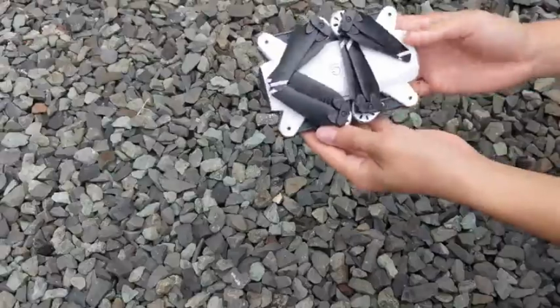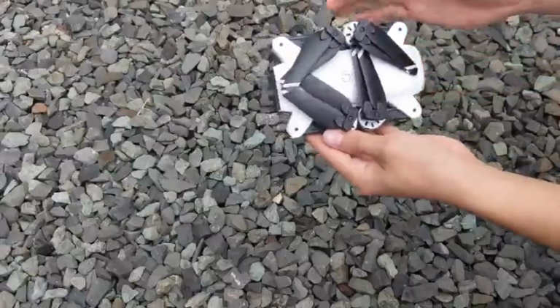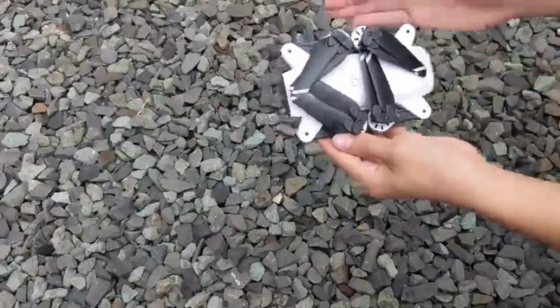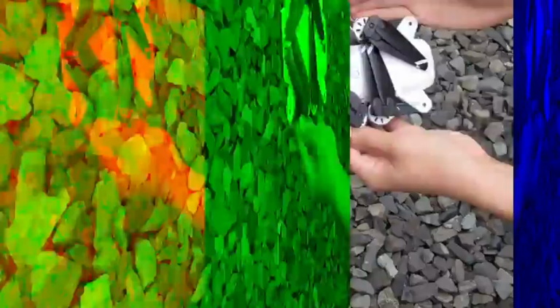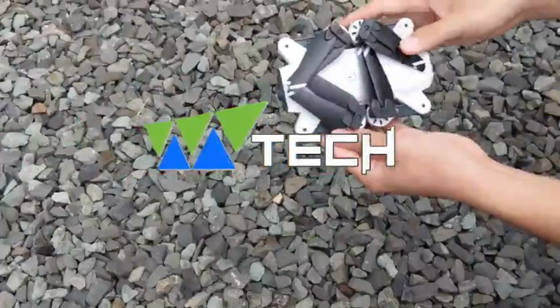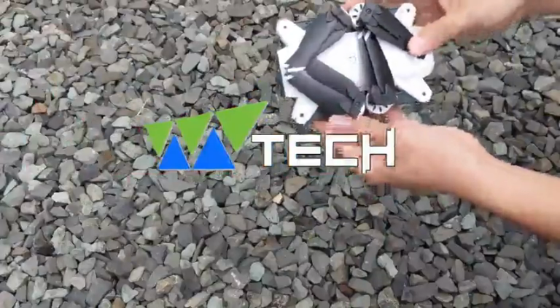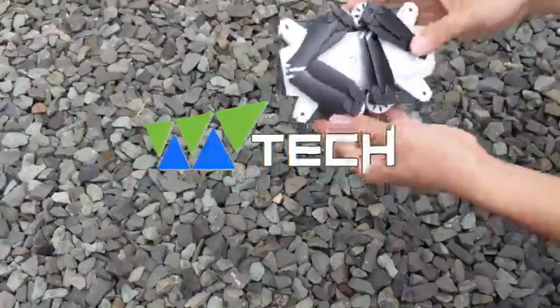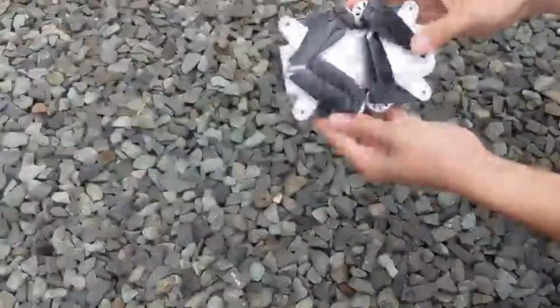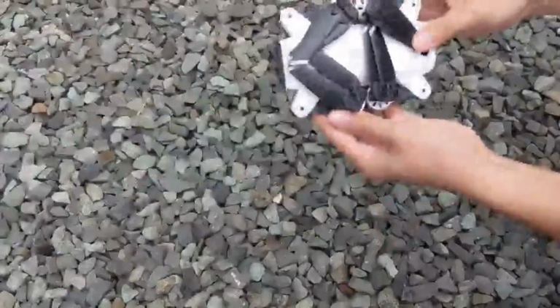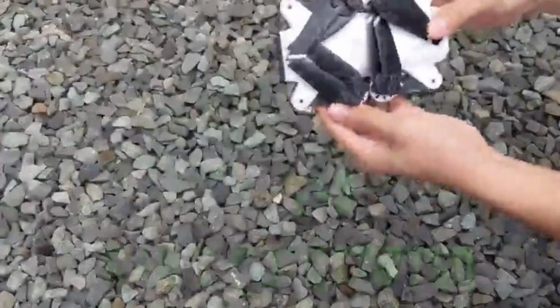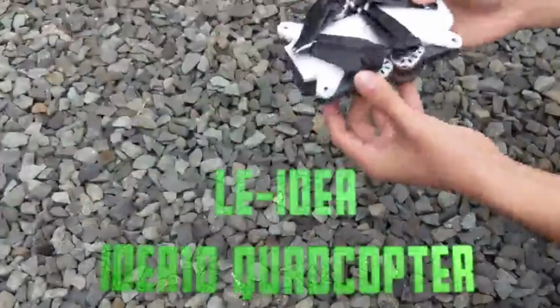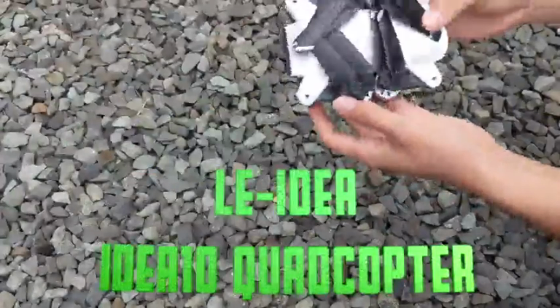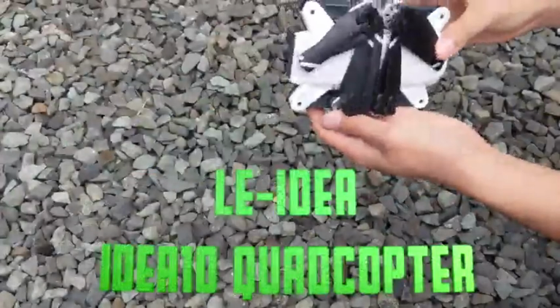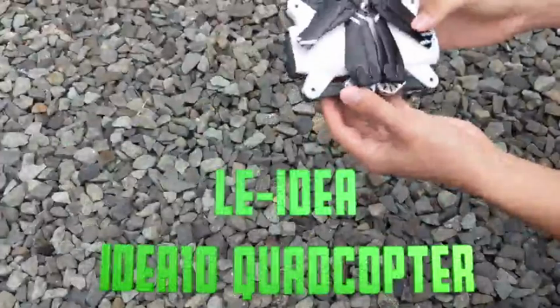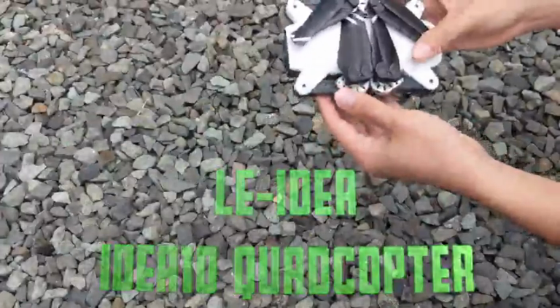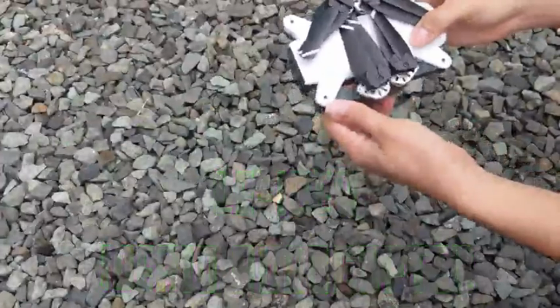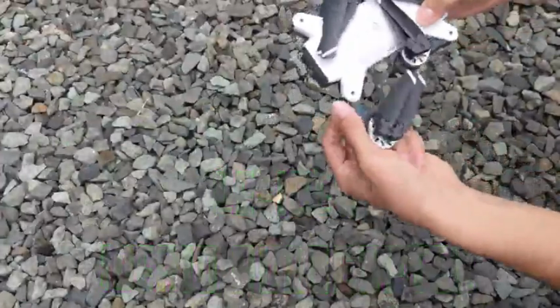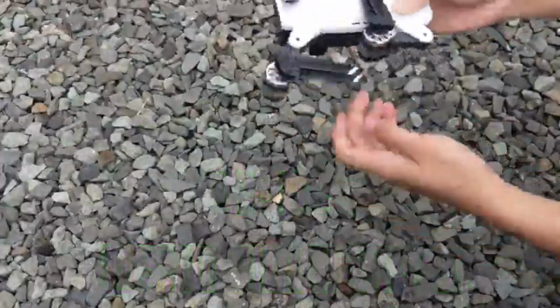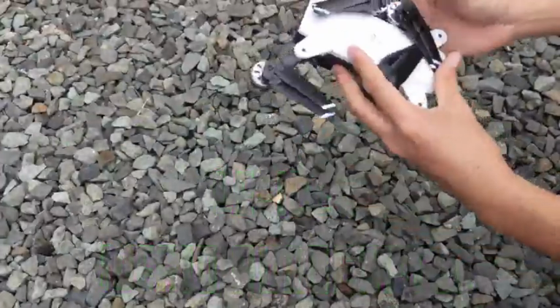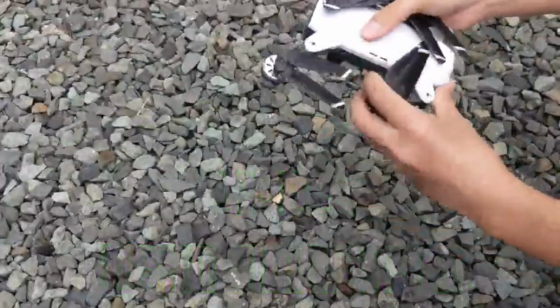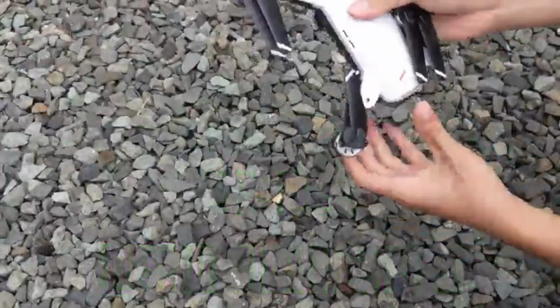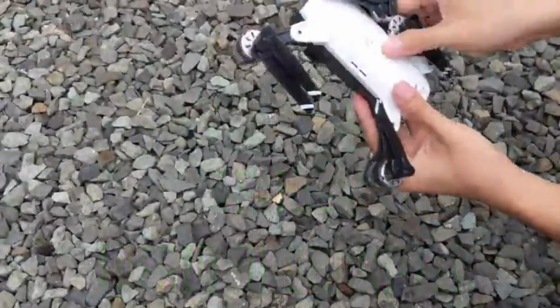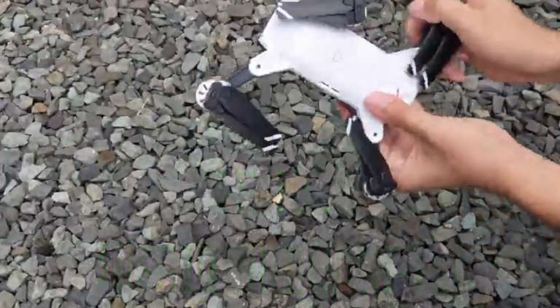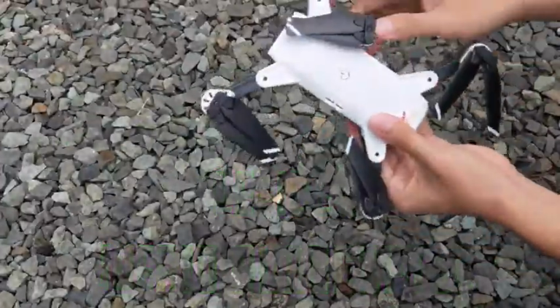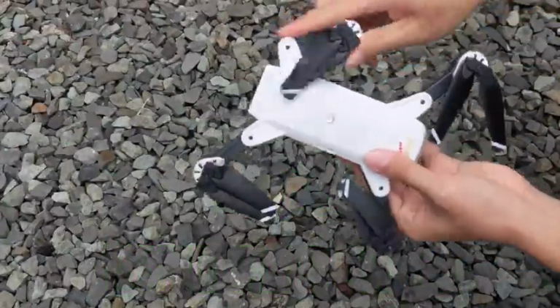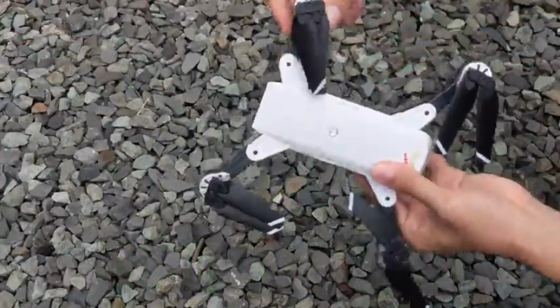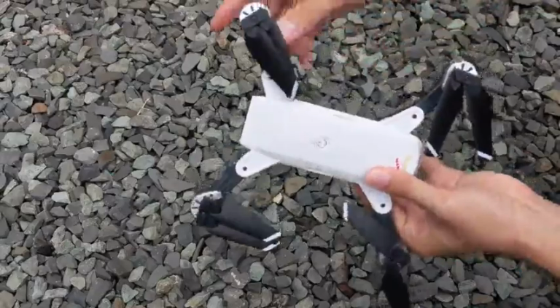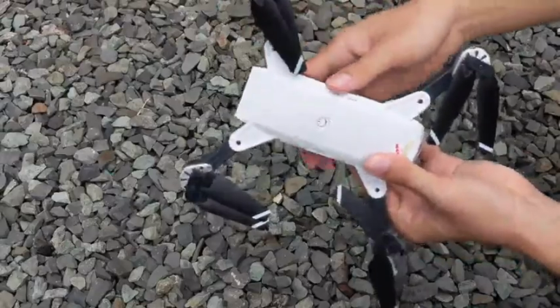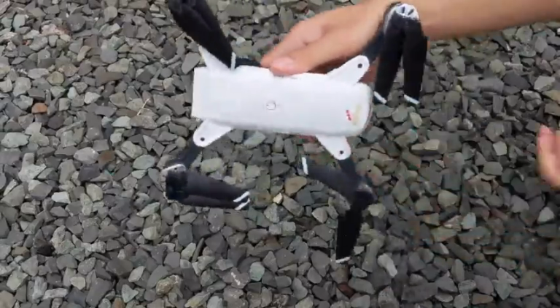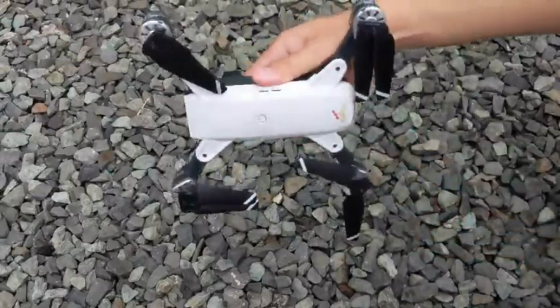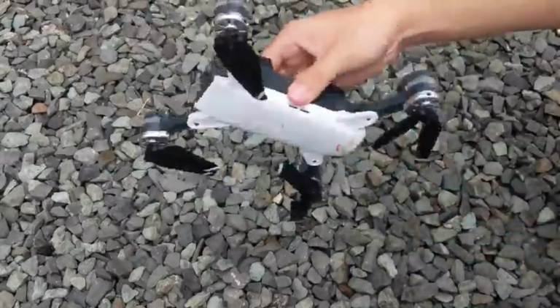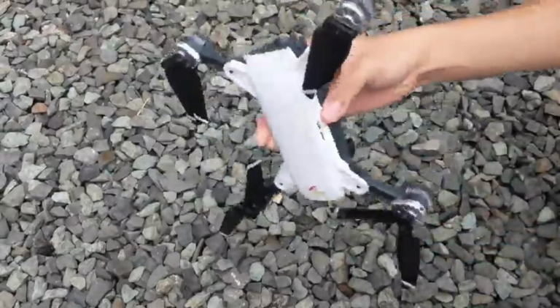Hello guys, this is Emtek here and today we'll be taking a look at Leia Idea's Idea 10 Quadcopter. As you may have already noticed, the Idea 10 draws inspiration from DJI Spark. However, the Idea 10 adds foldable arms.